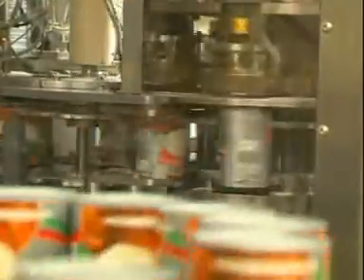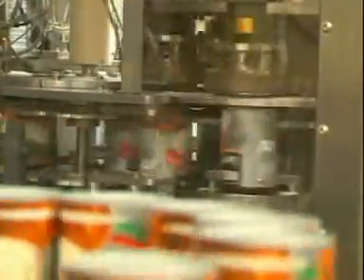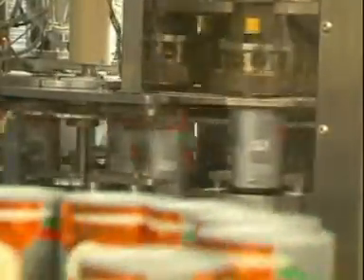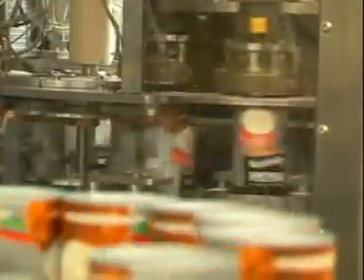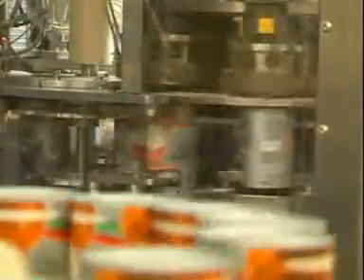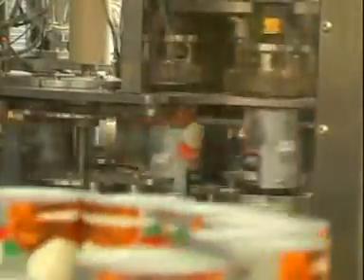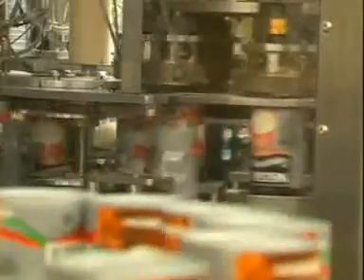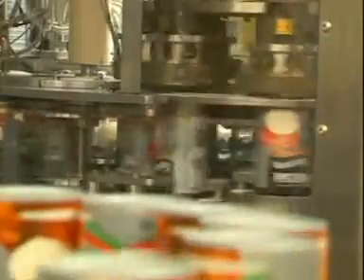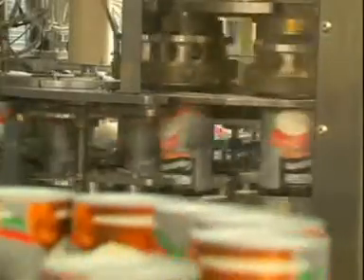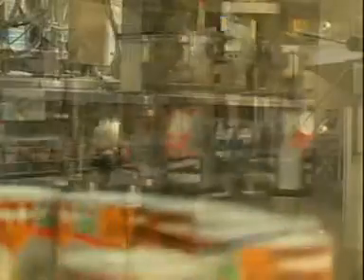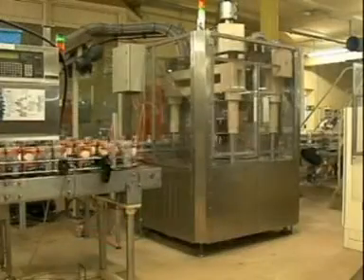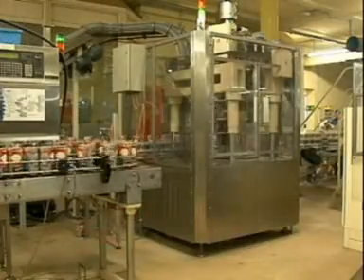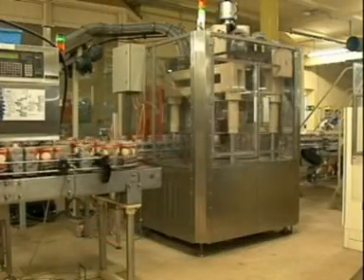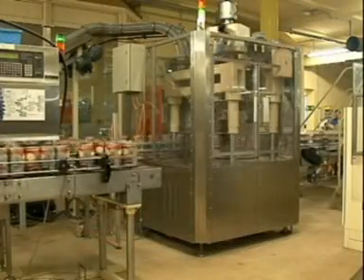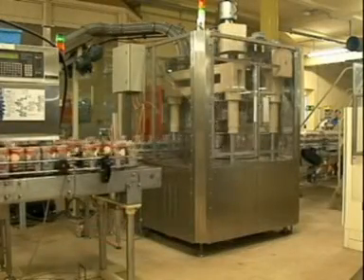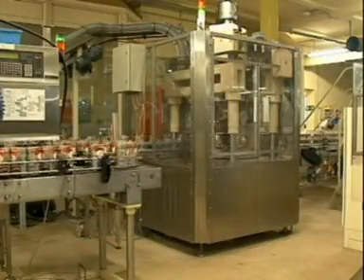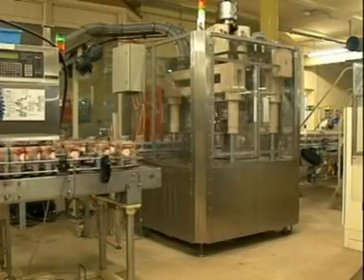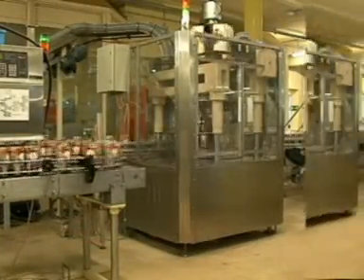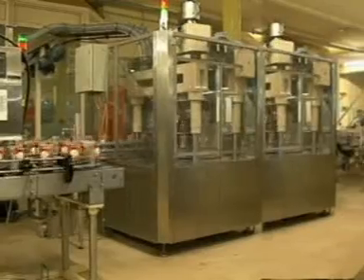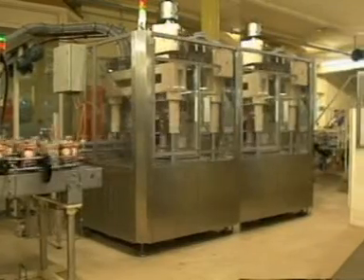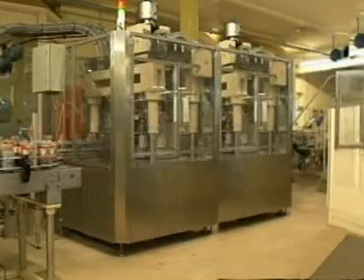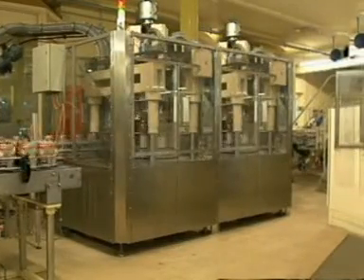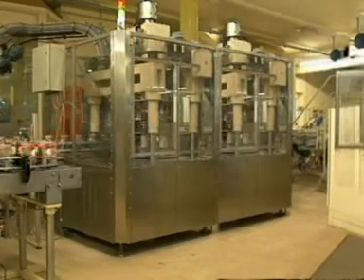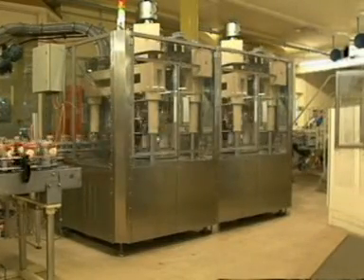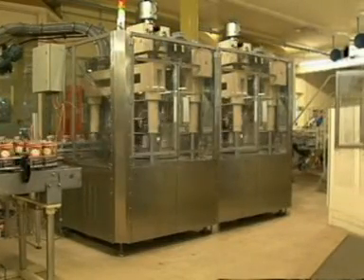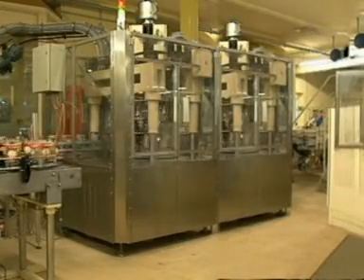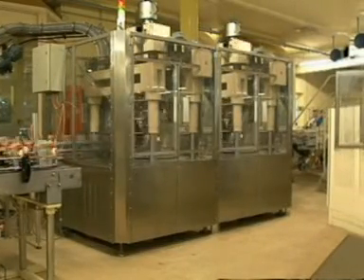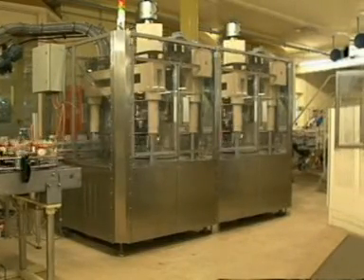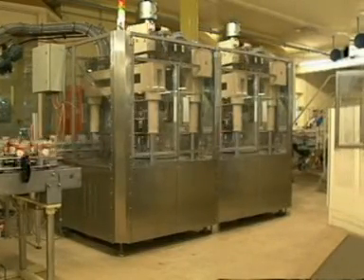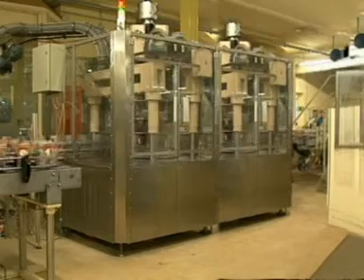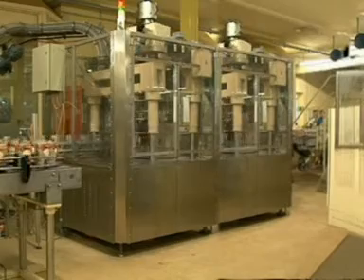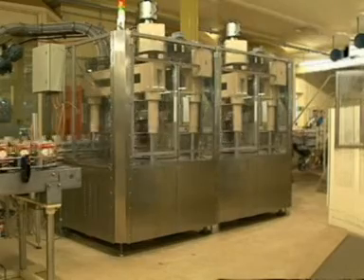The modular design enables the machine to be expanded. For example, other technologies can be added in the sealing area in order to save space. Alternatively, filling or weighing operations could be integrated here.